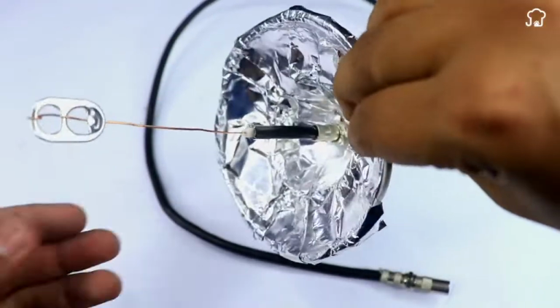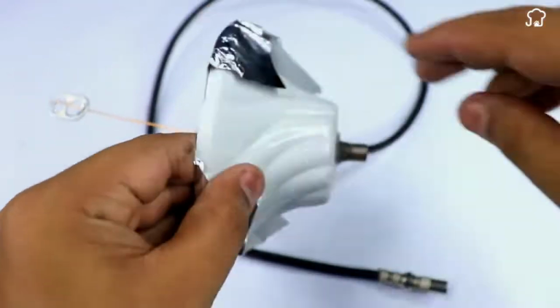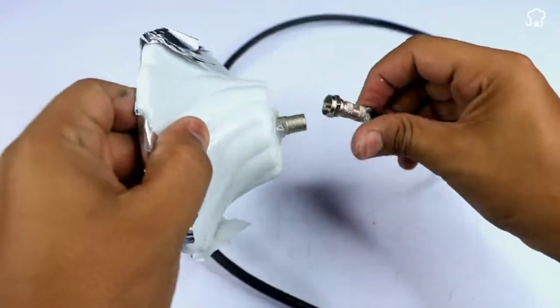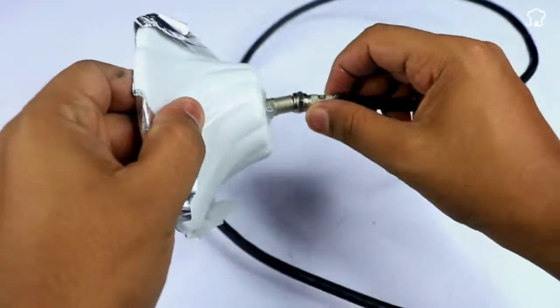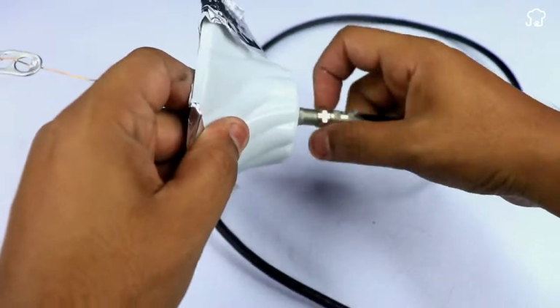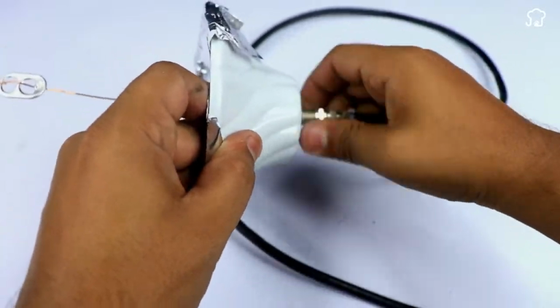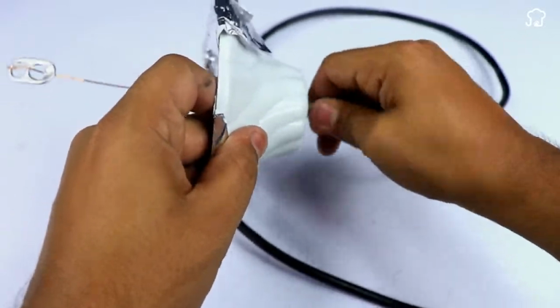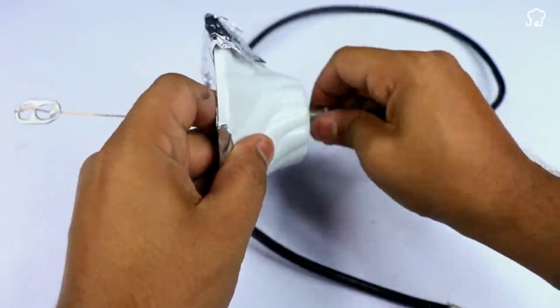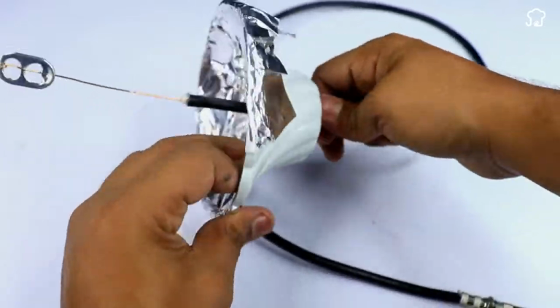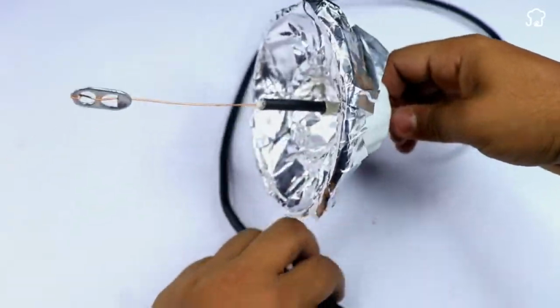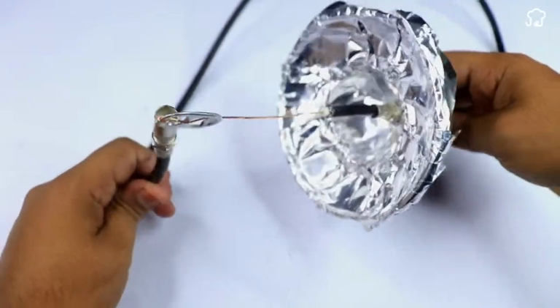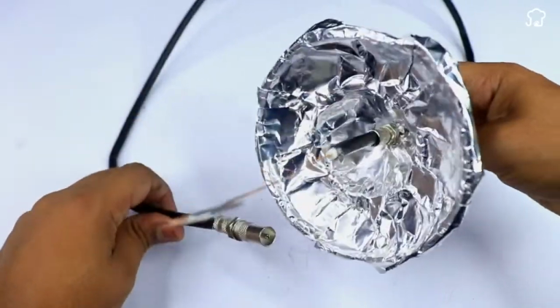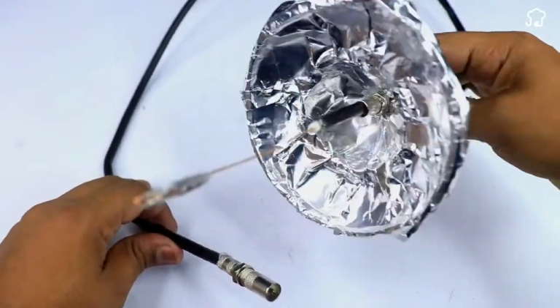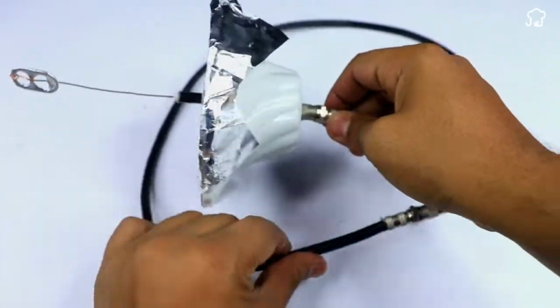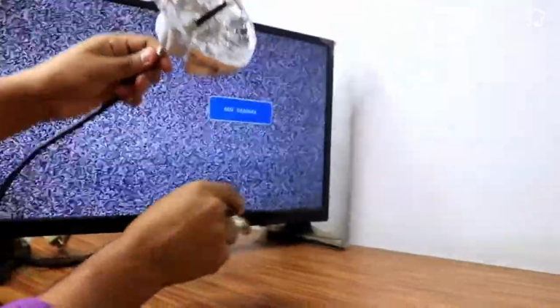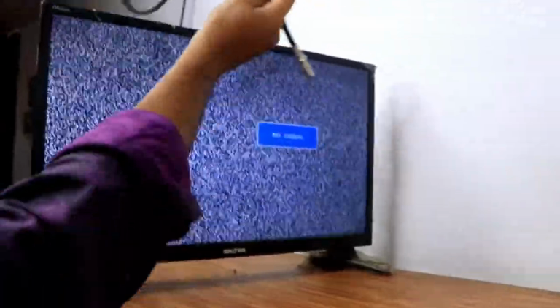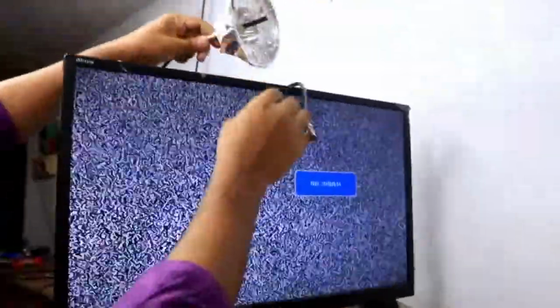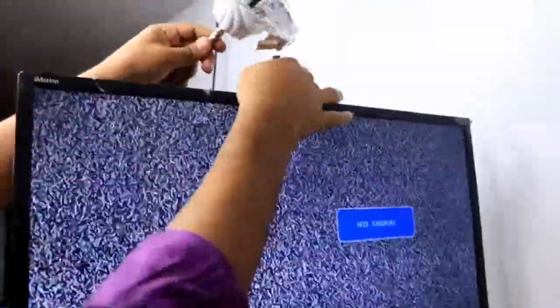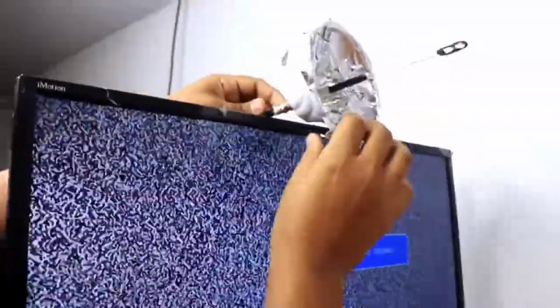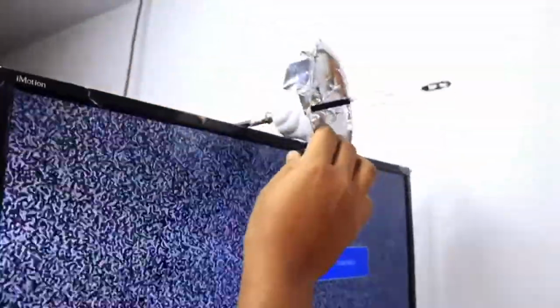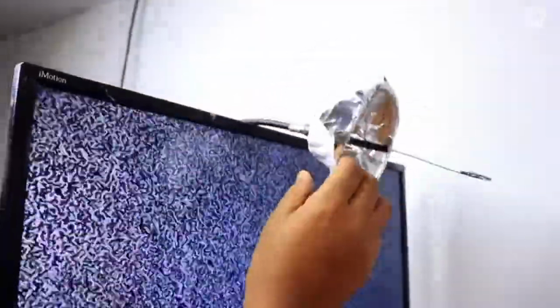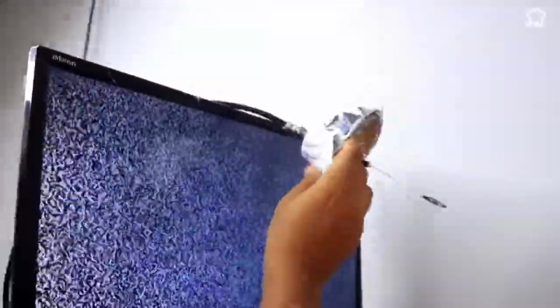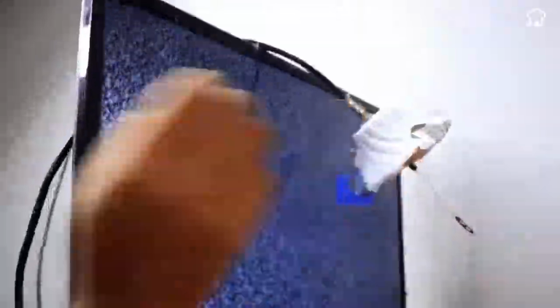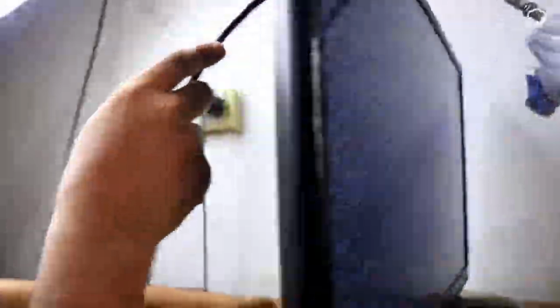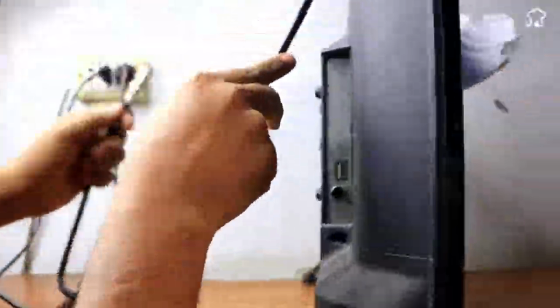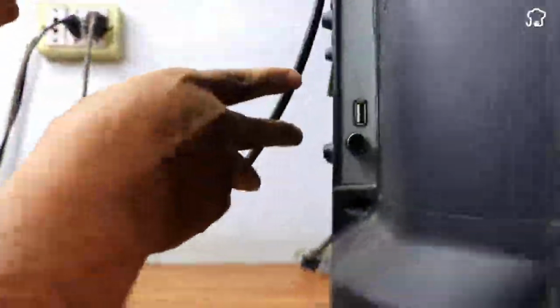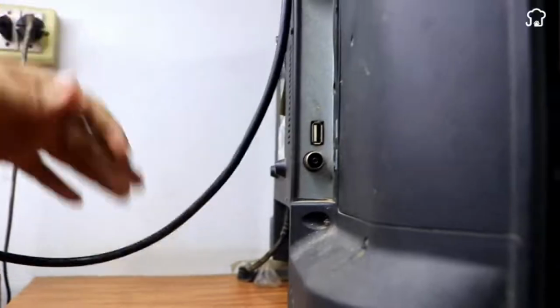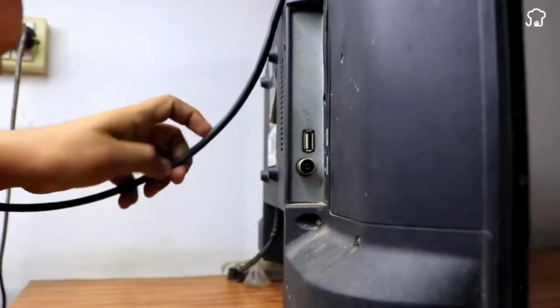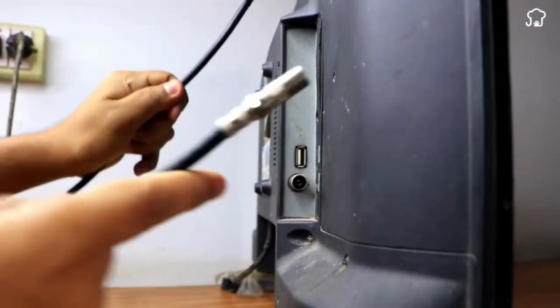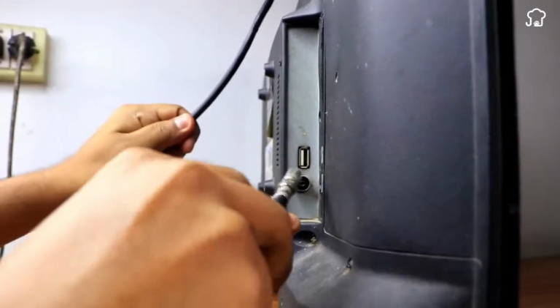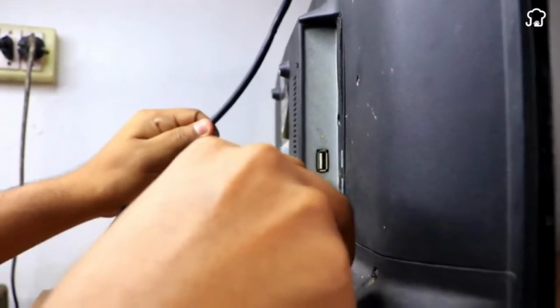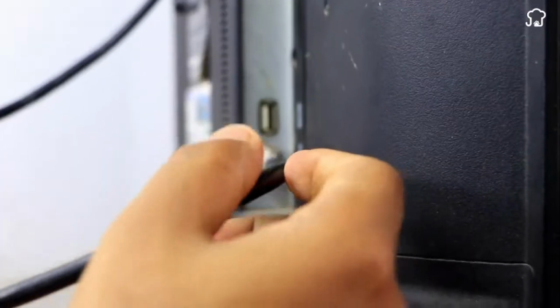Now, we'll connect the cable to the receiver antenna and with this, we have the antenna ready. We'll put the receiver antenna on top of the TV and then we'll put the cable on the TV output. We'll take control to configure the antenna and that's it.